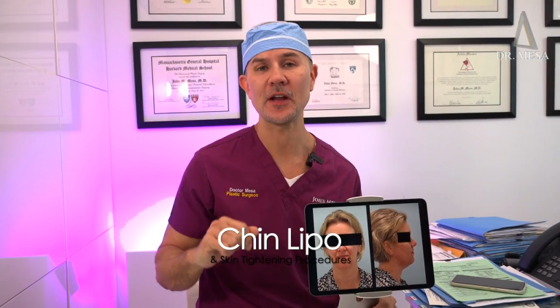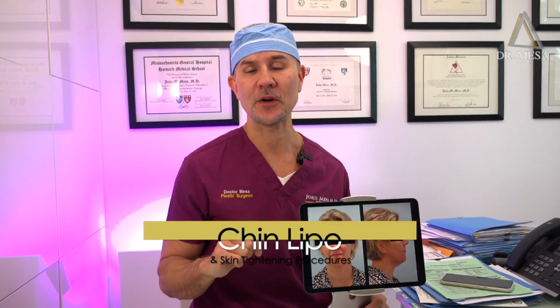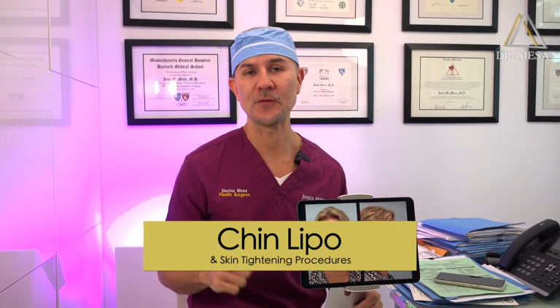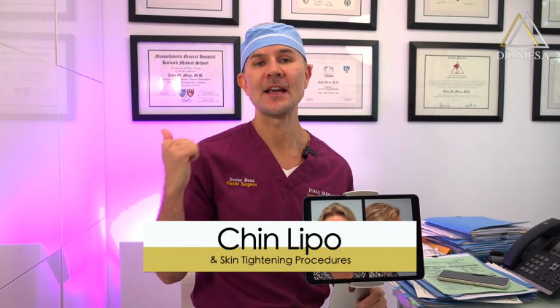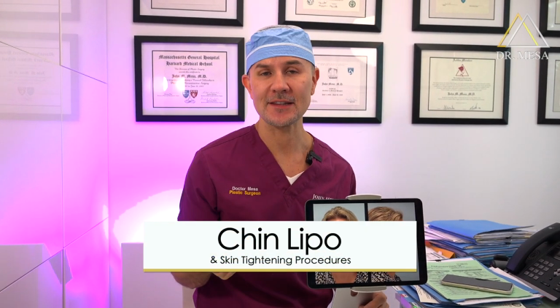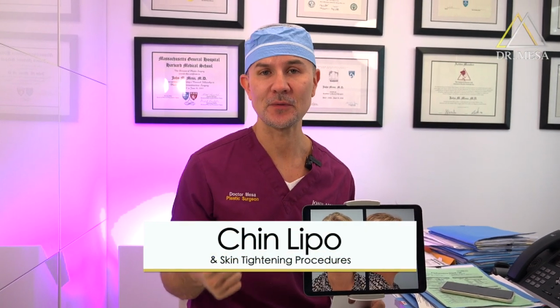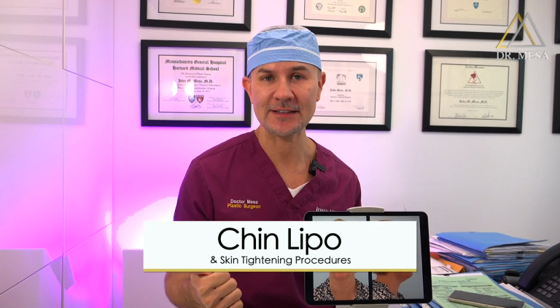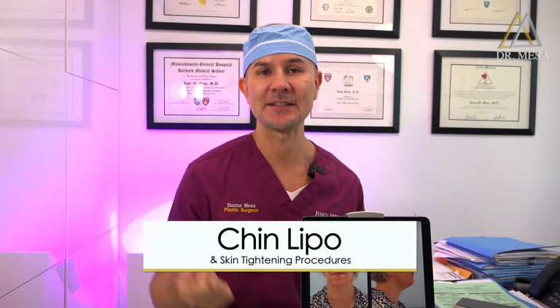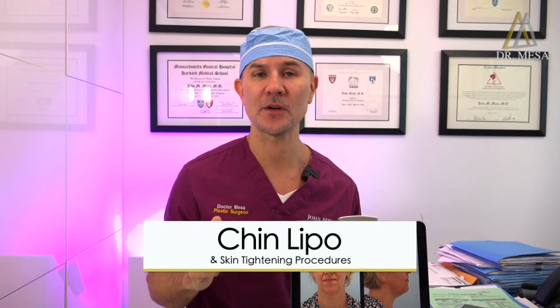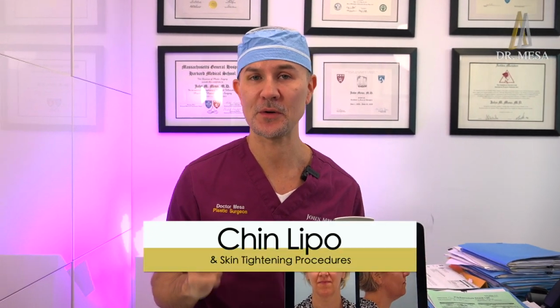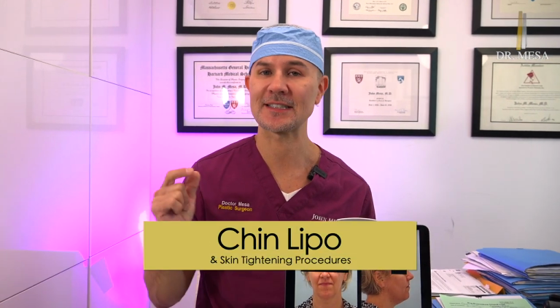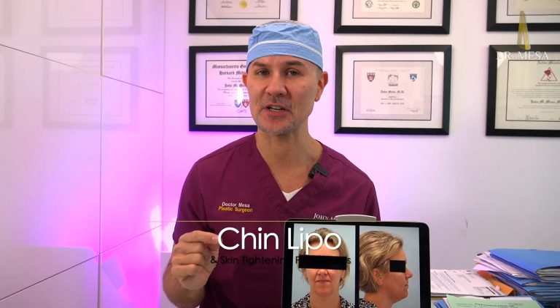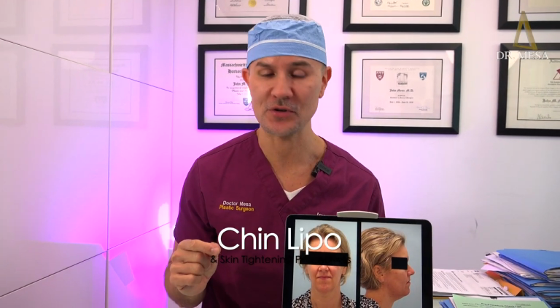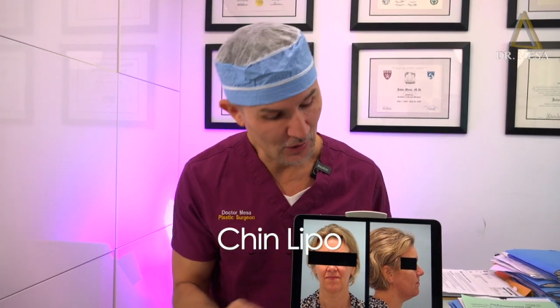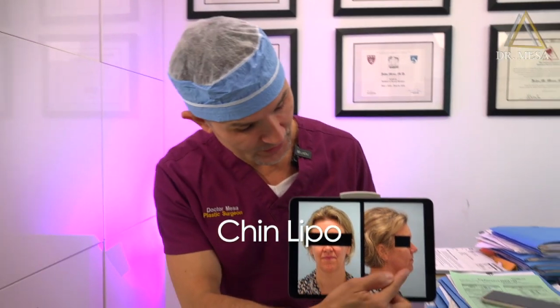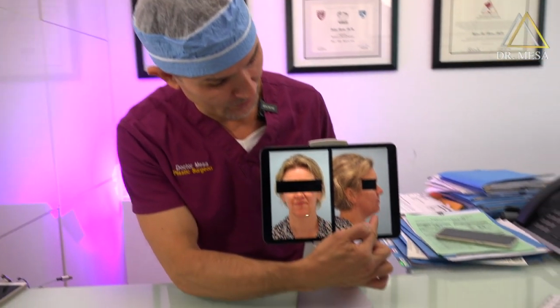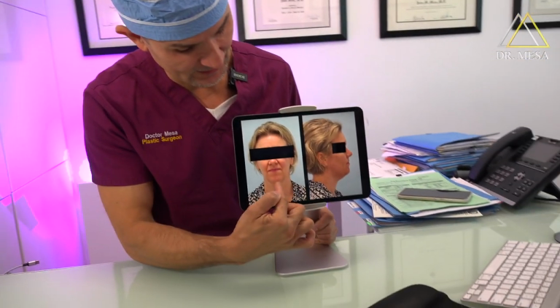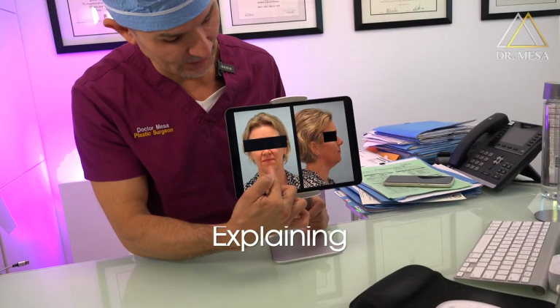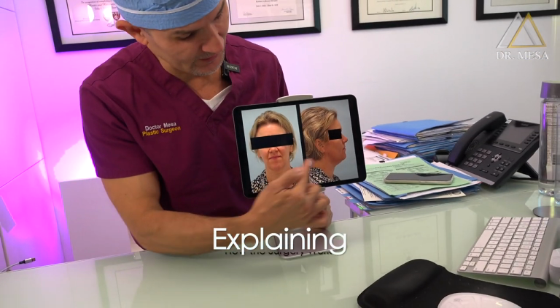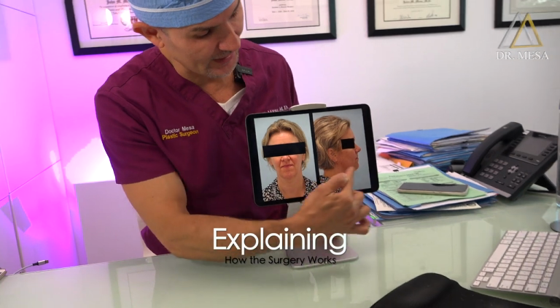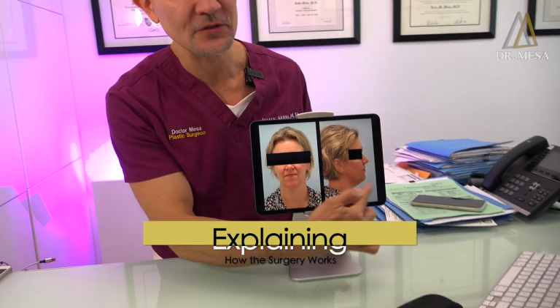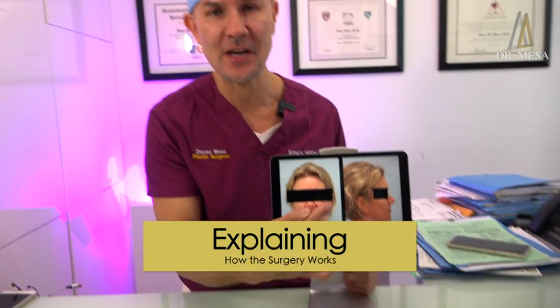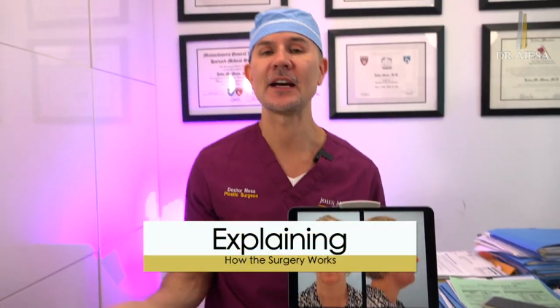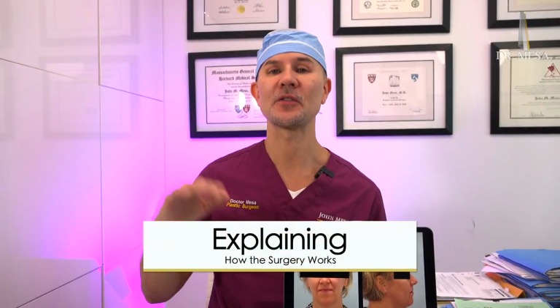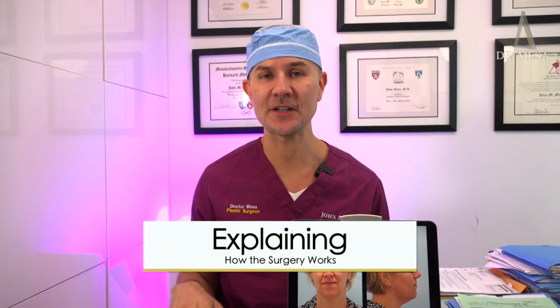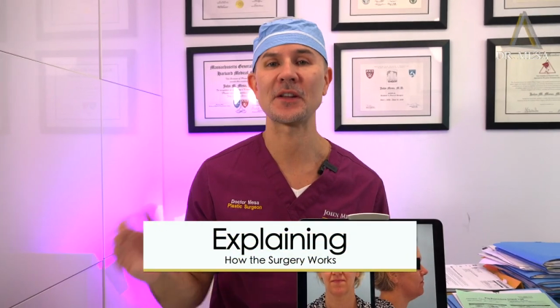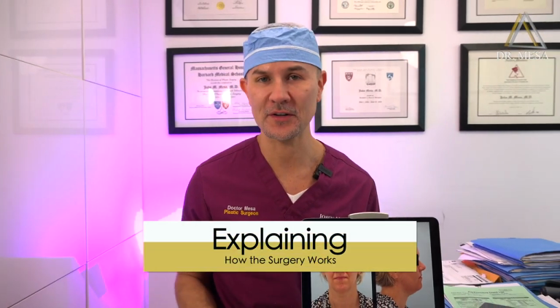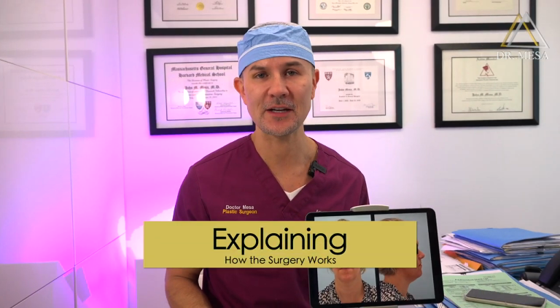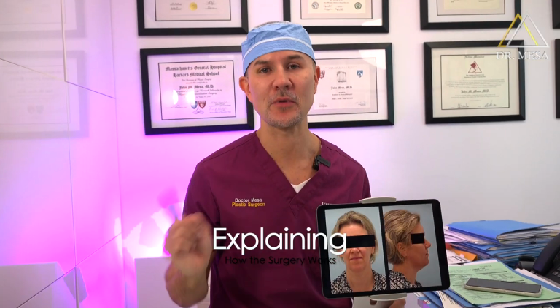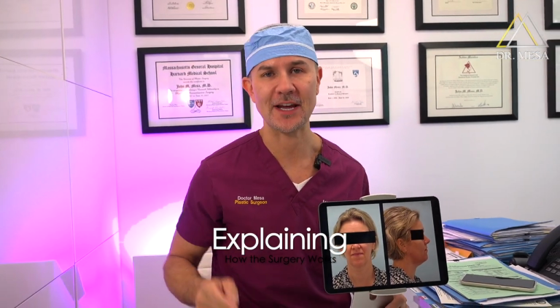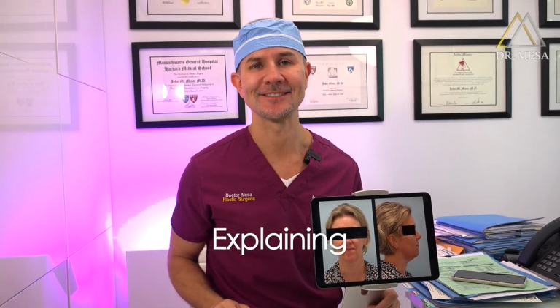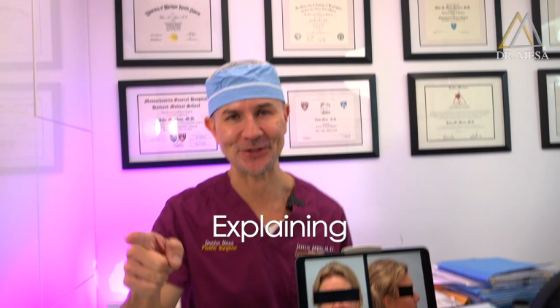So here we are going to do first skin tightening with the necktie, and then we're going to do an extended chin liposuction in which I remove the excess of the skin under the chin and along the jawline, and then I'm going to finish with another tightening with the Morpheus 8. Let's do it!